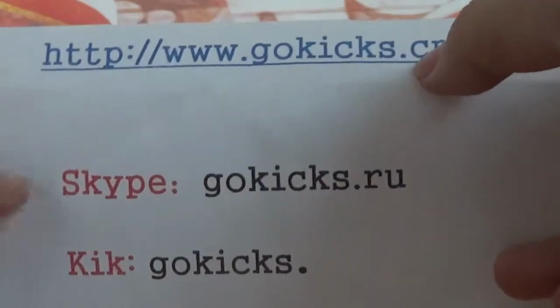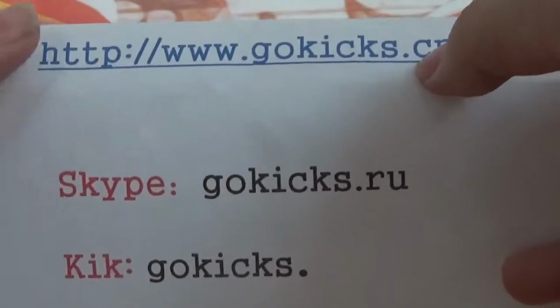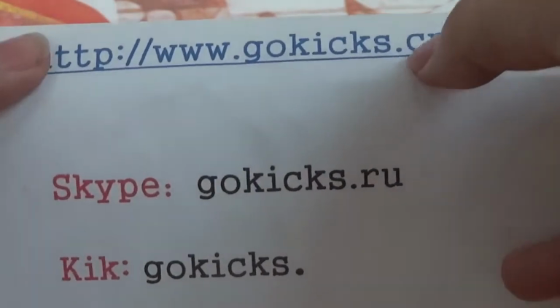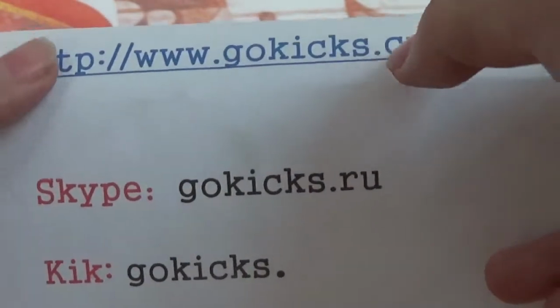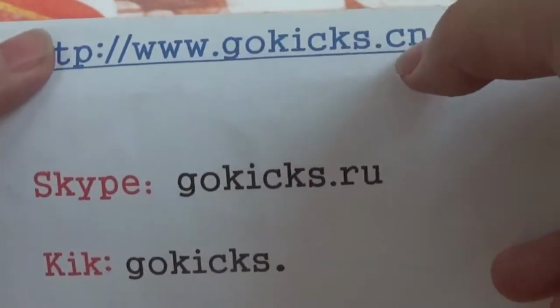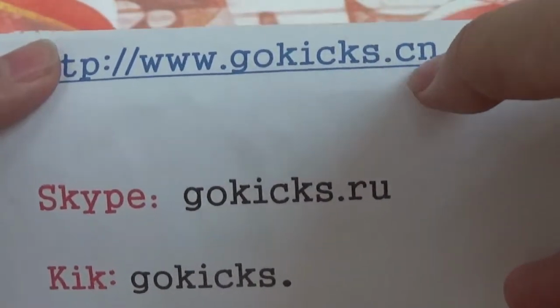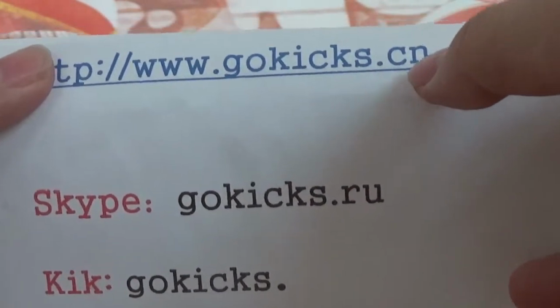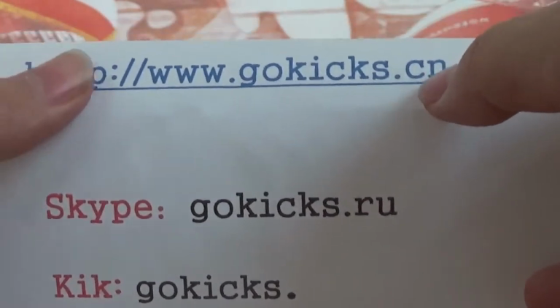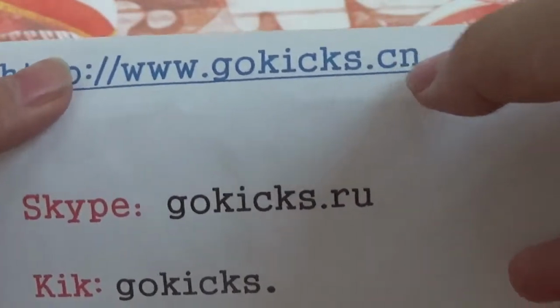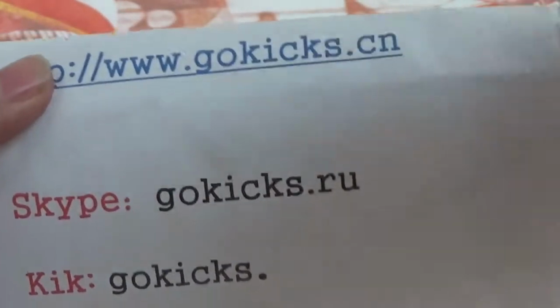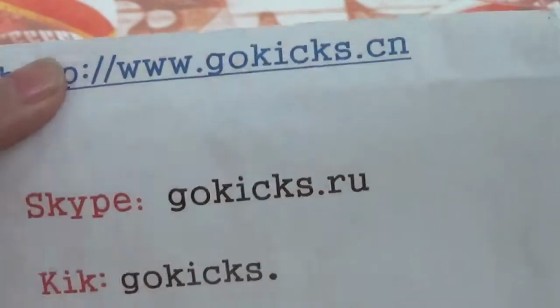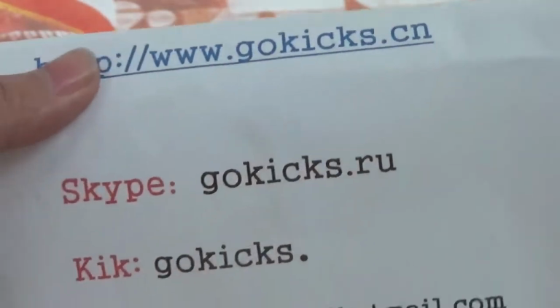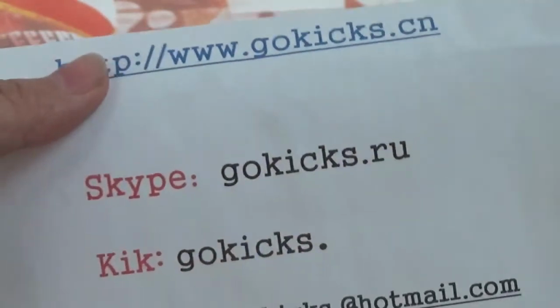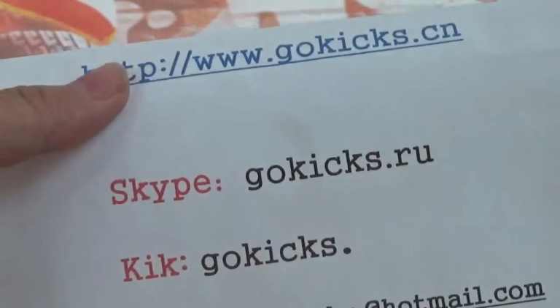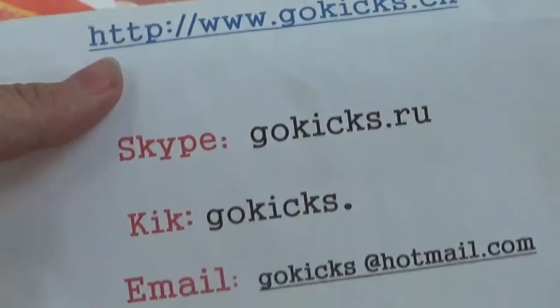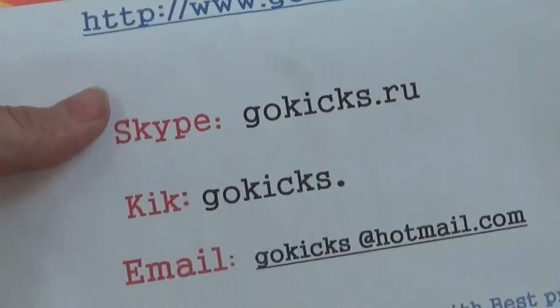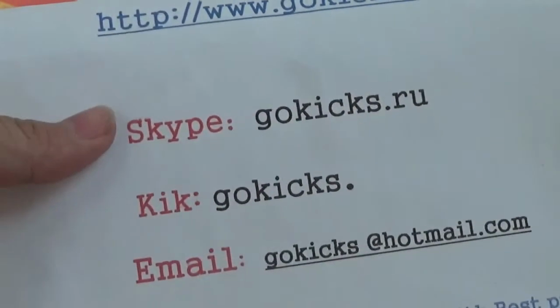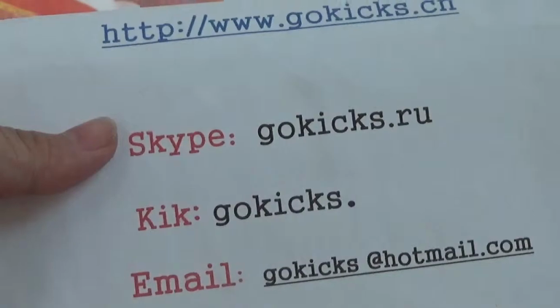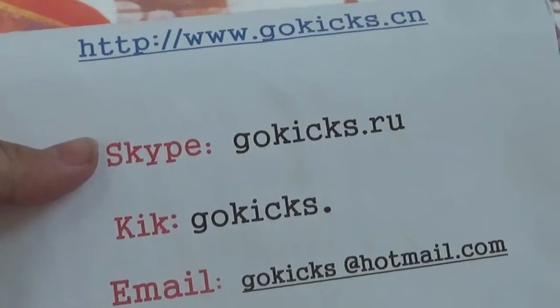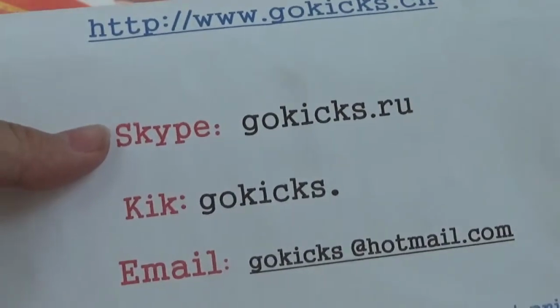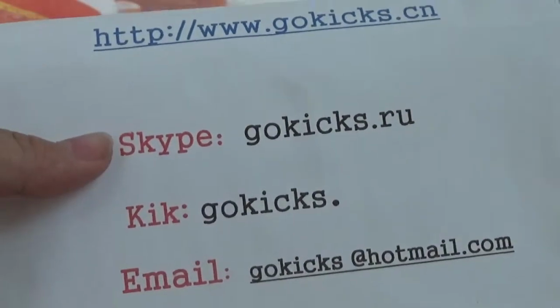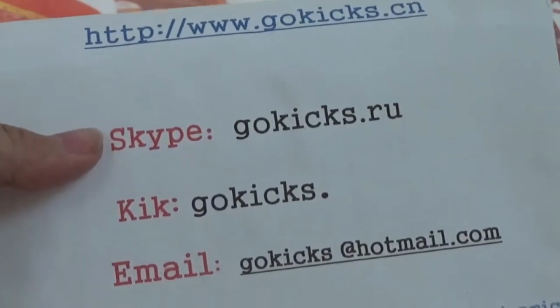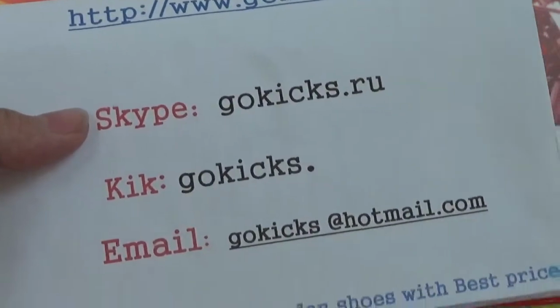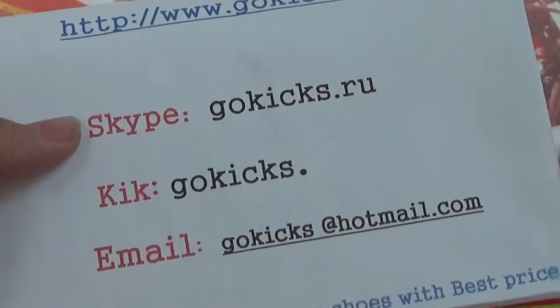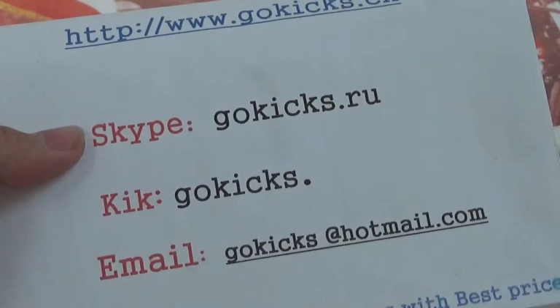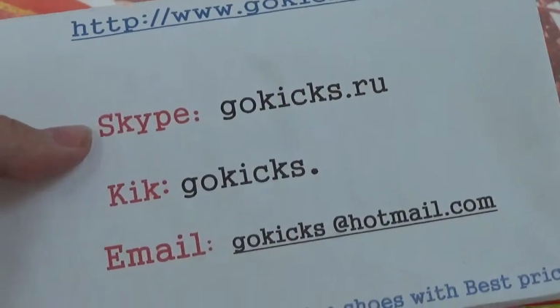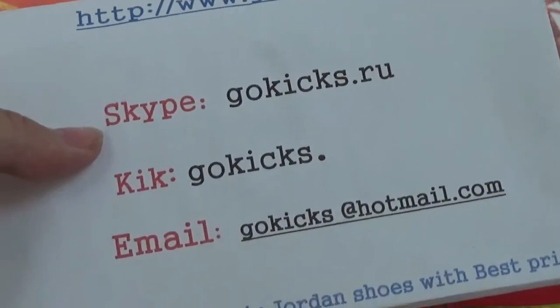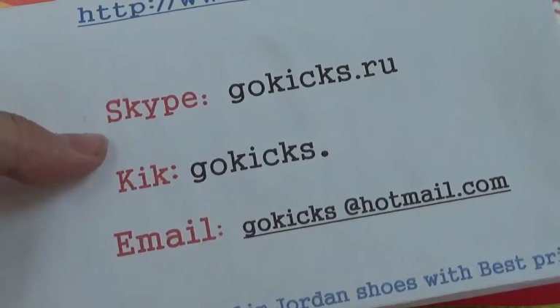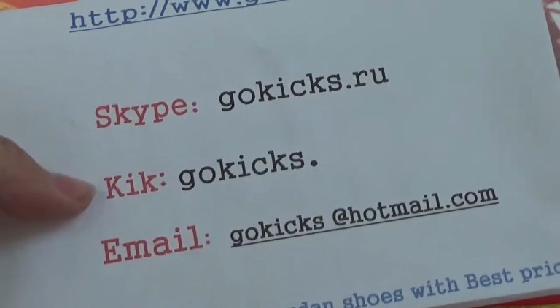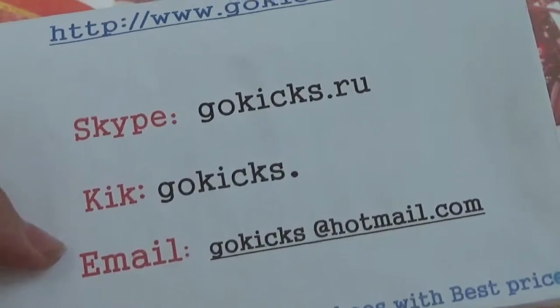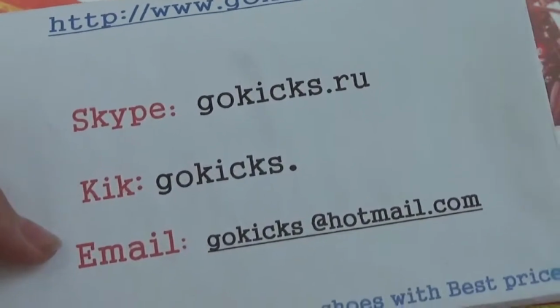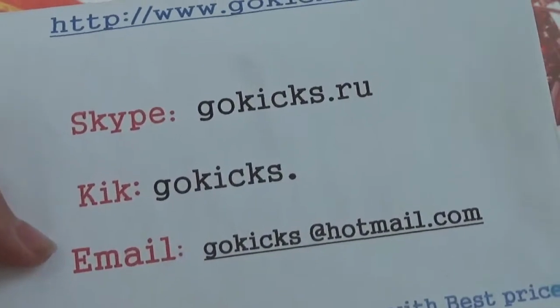On there, you can check us online about size and price. You also can contact with us by Skype or kick an email.